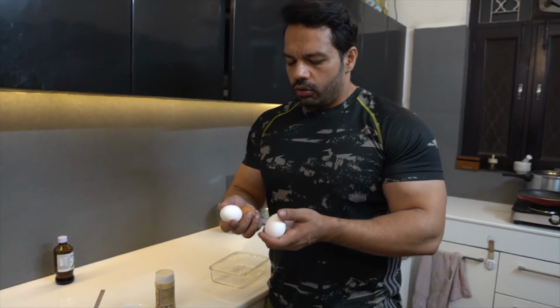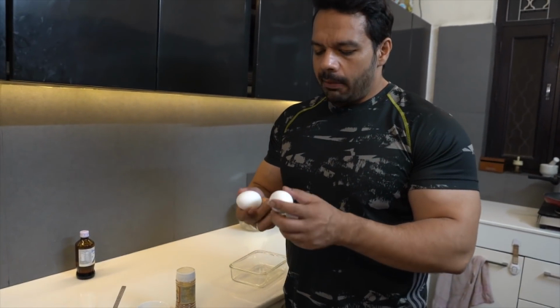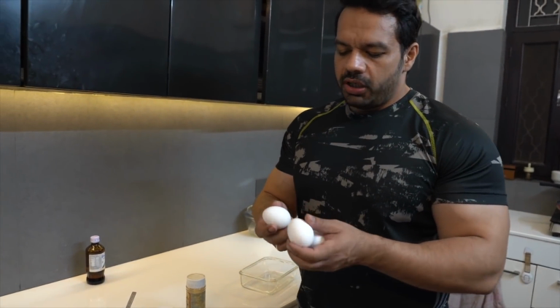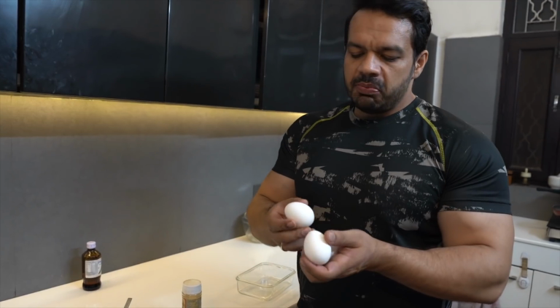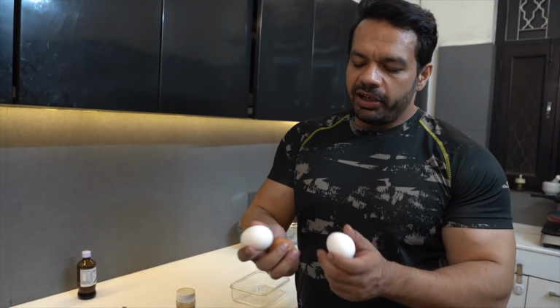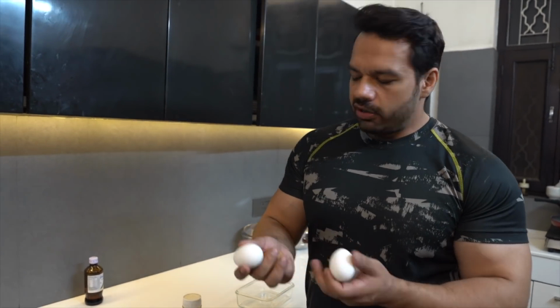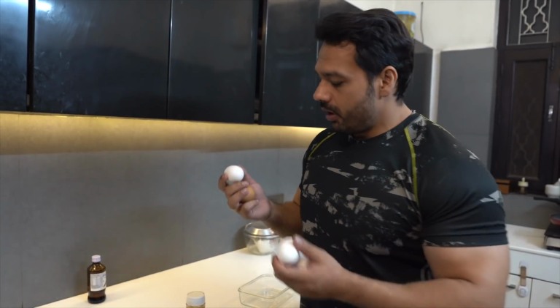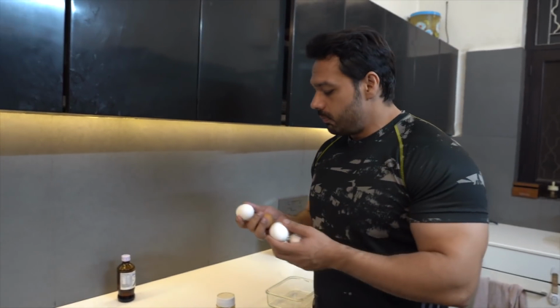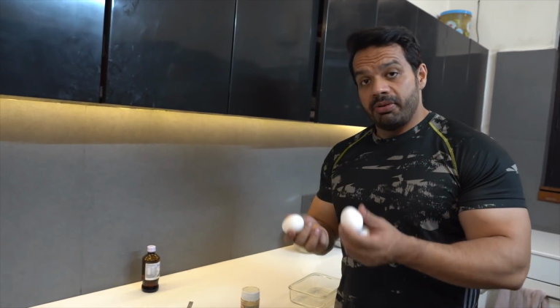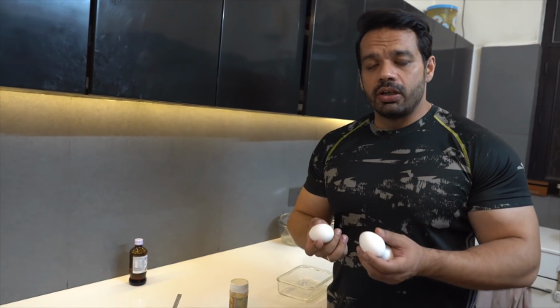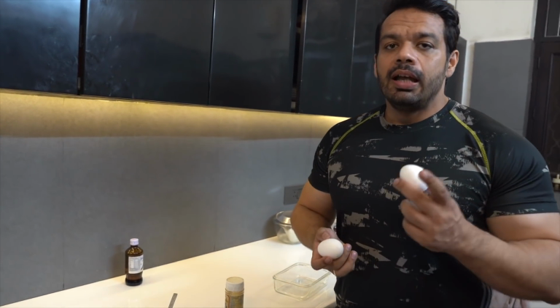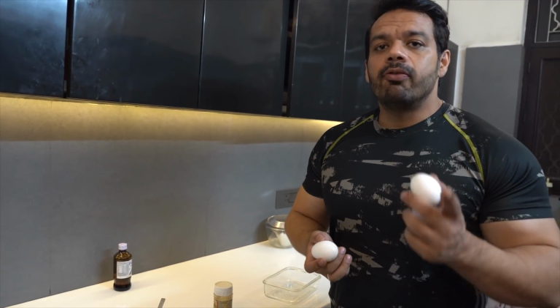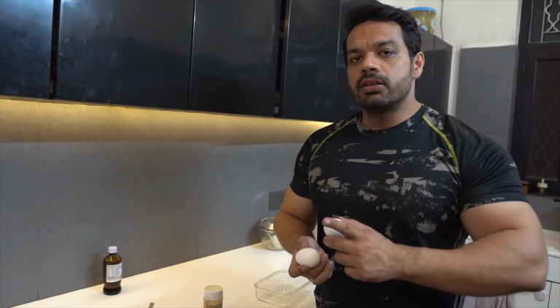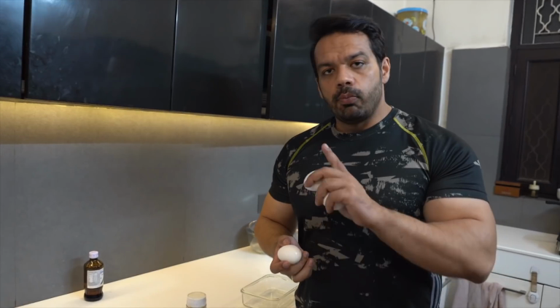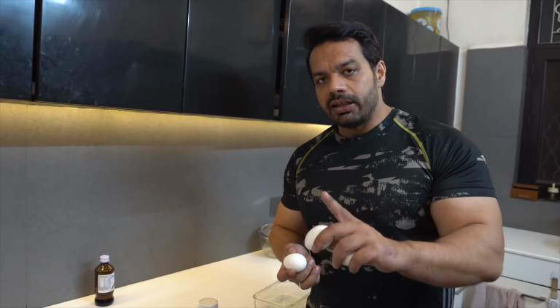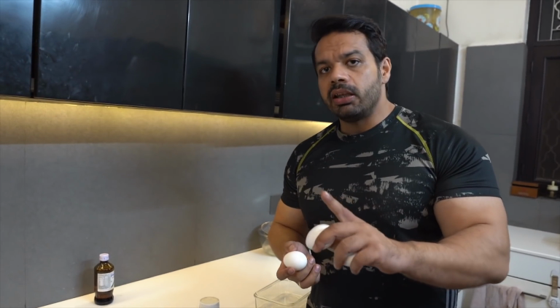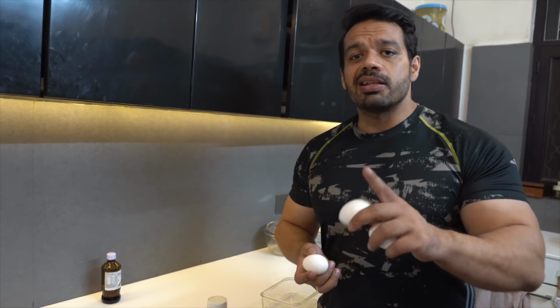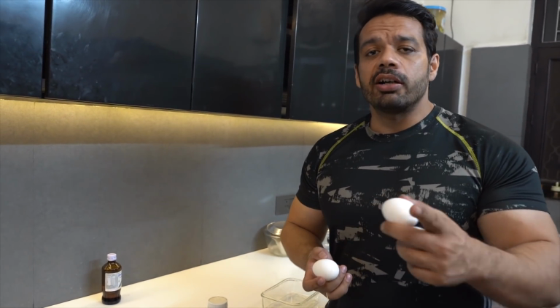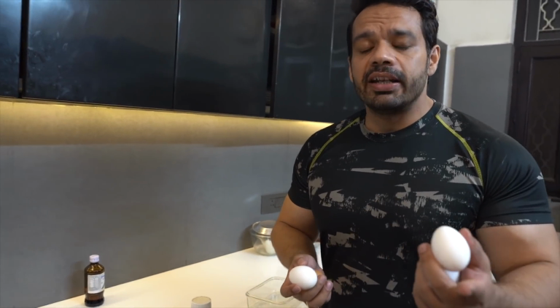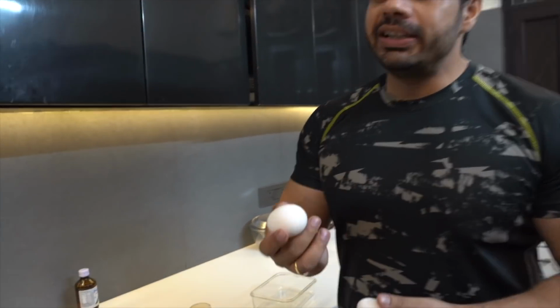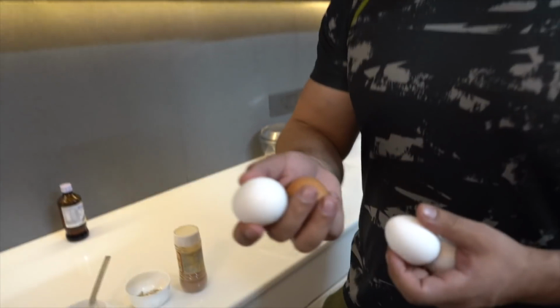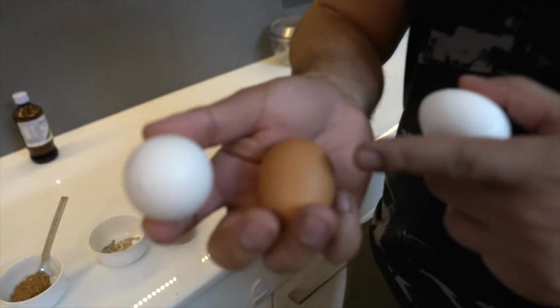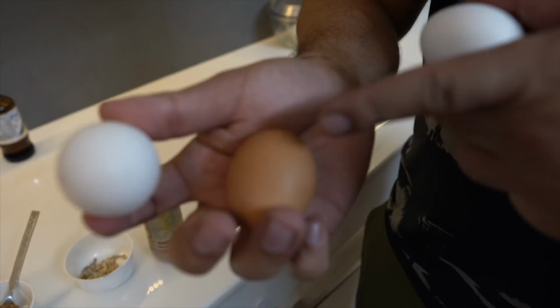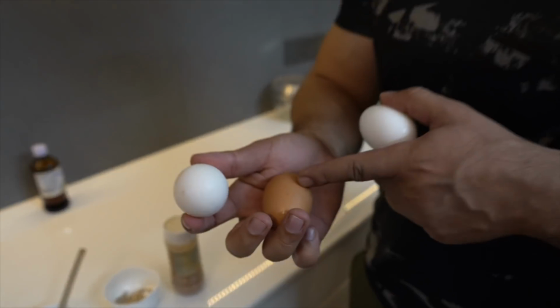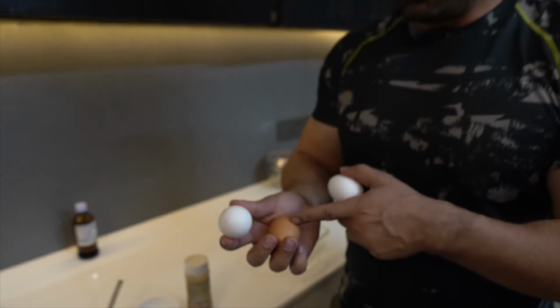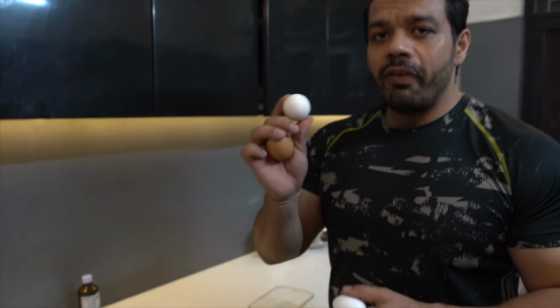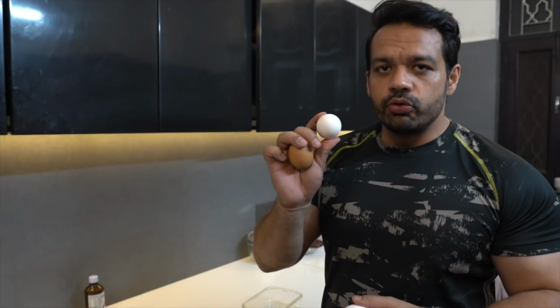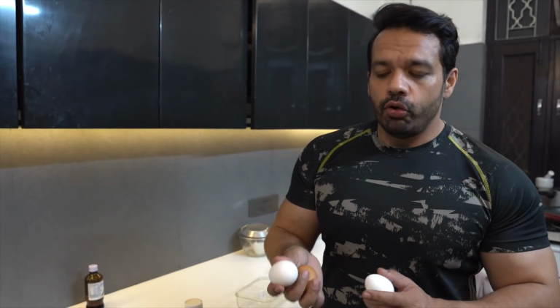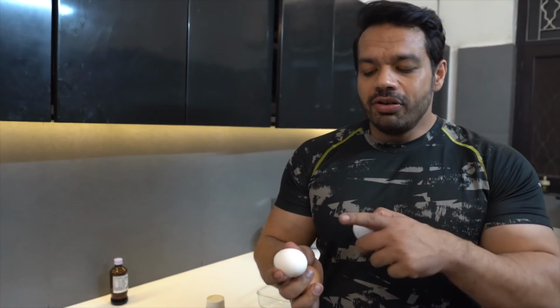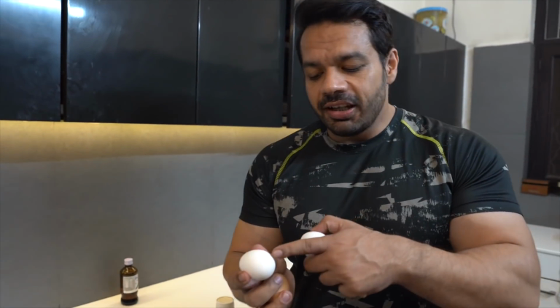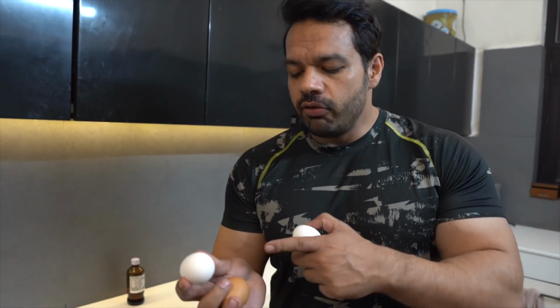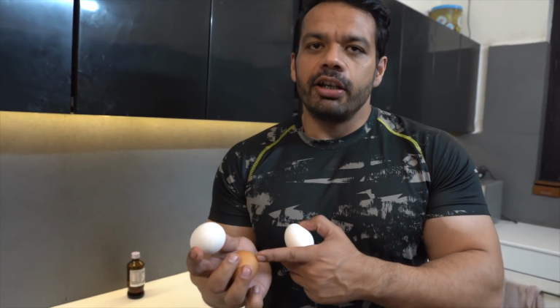Now you will know how it works with the eggs. We eat a lot of eggs — we eat 6 to 8 whites. But we also take the yolk. So I will use both yolk and white.